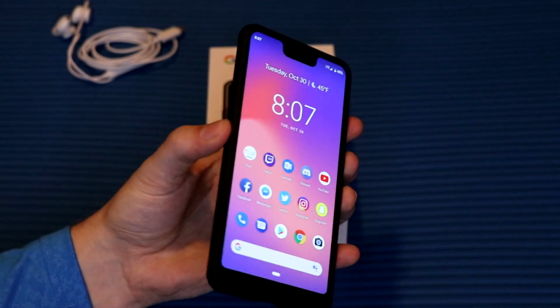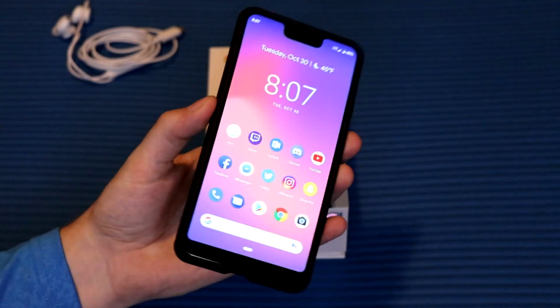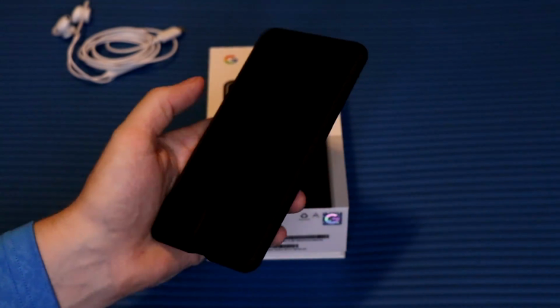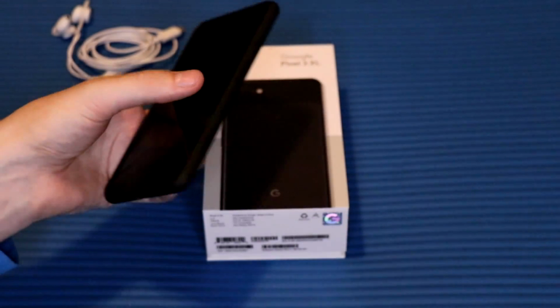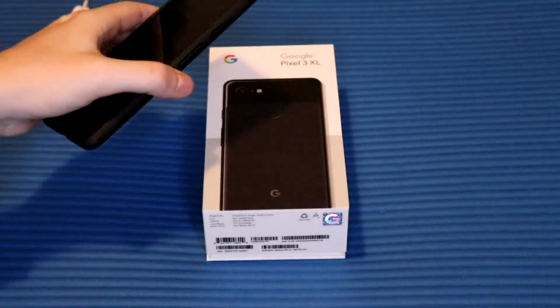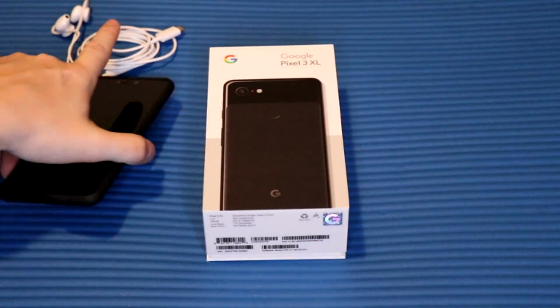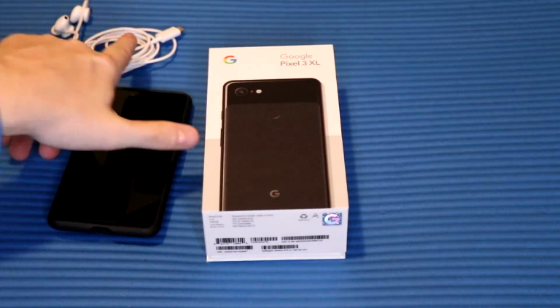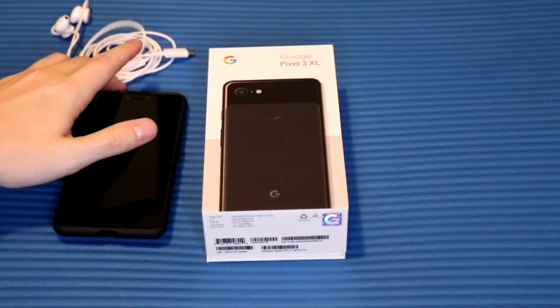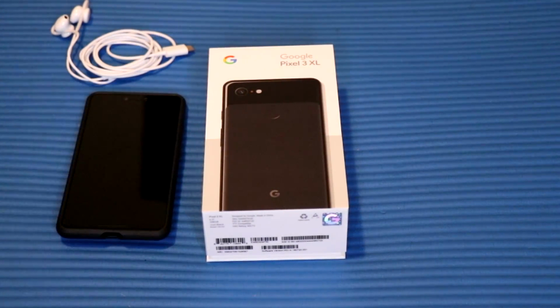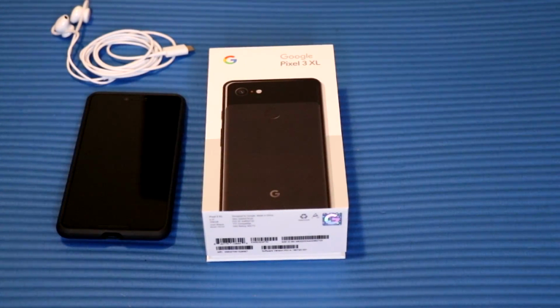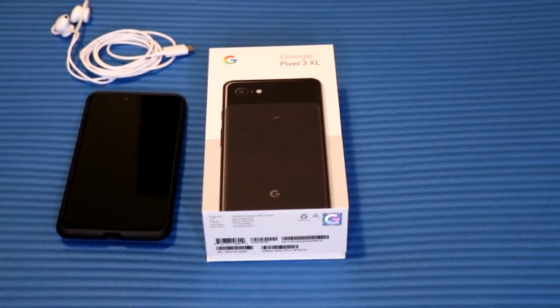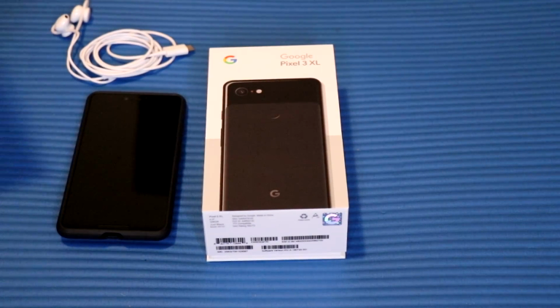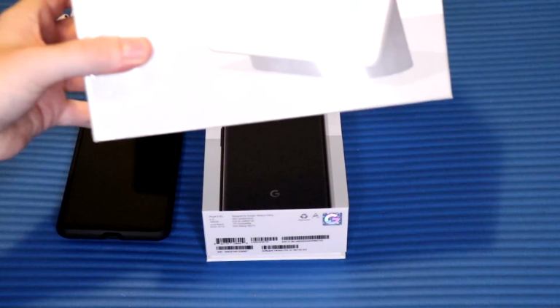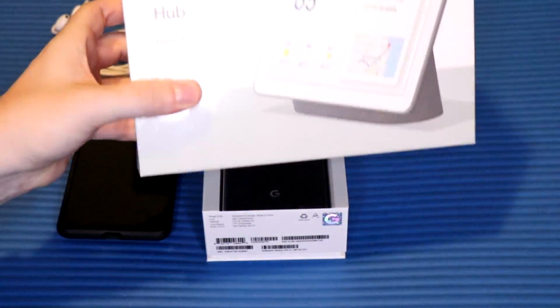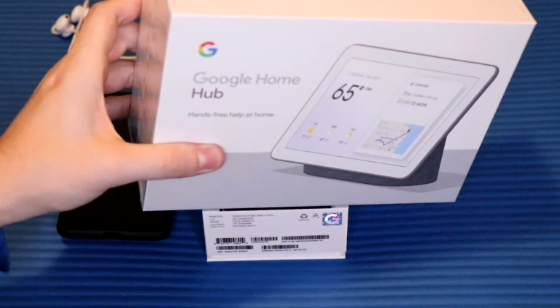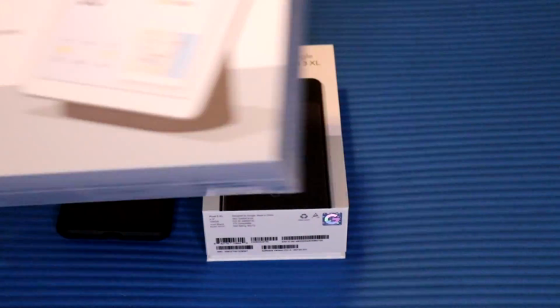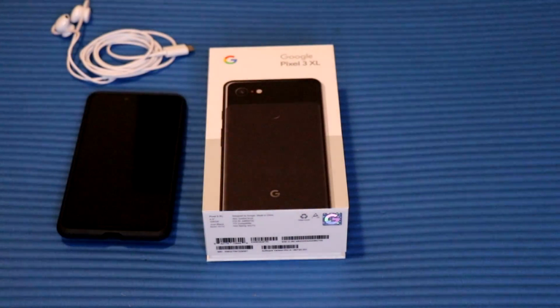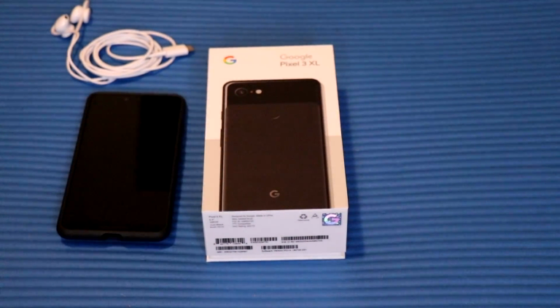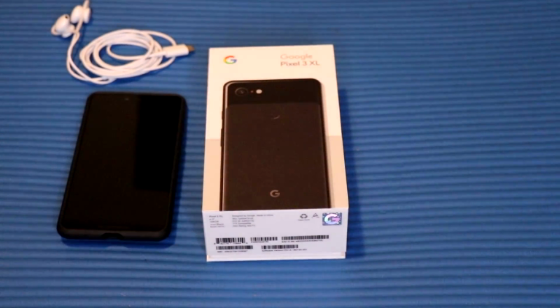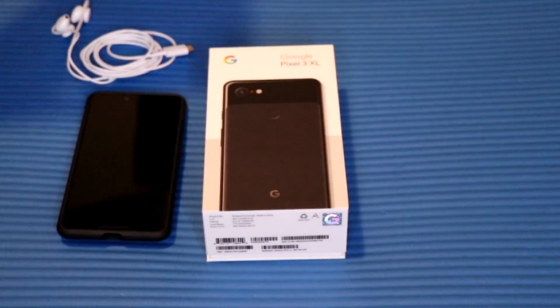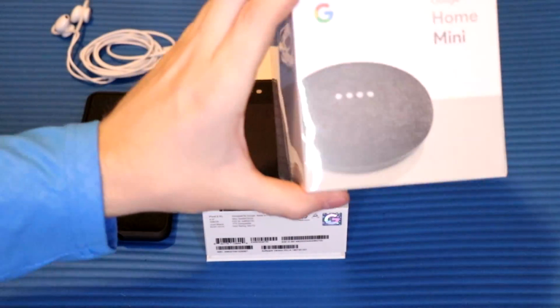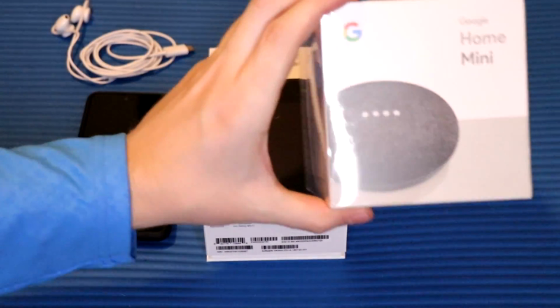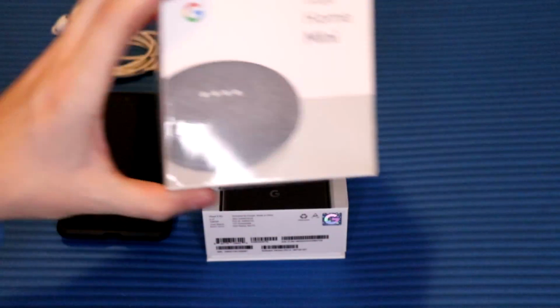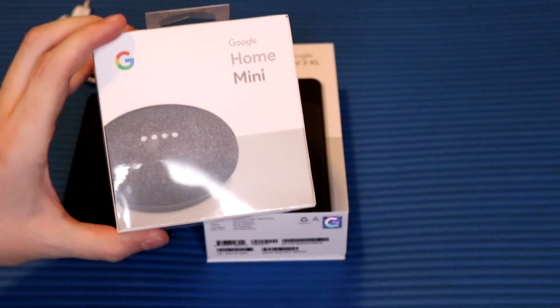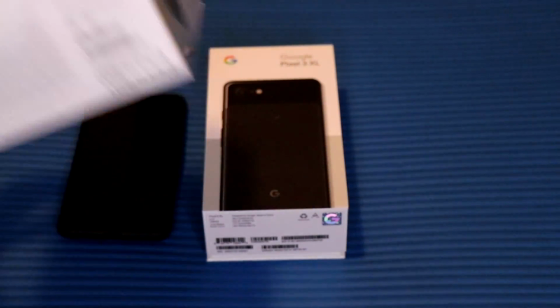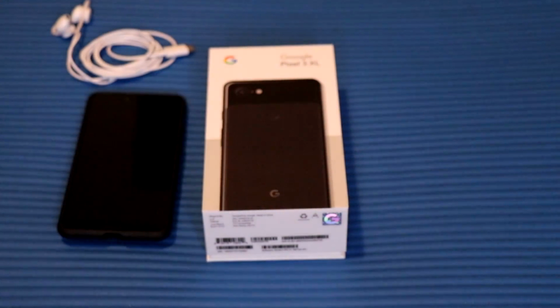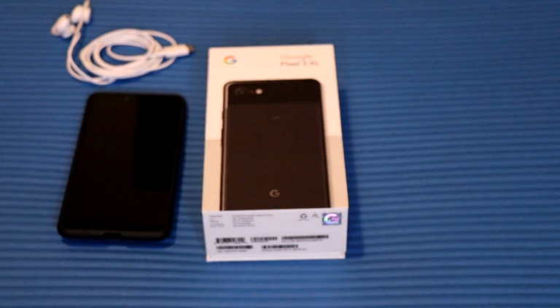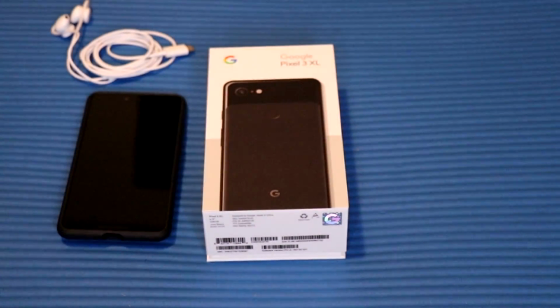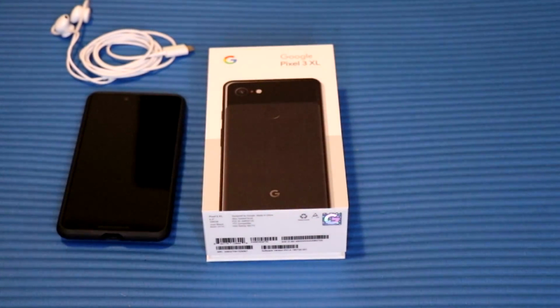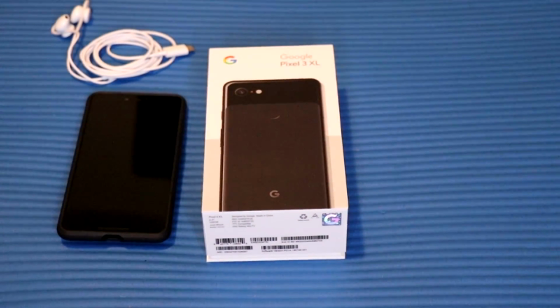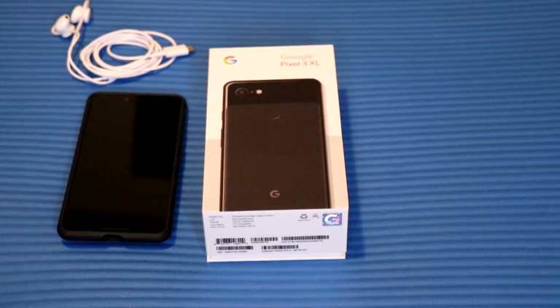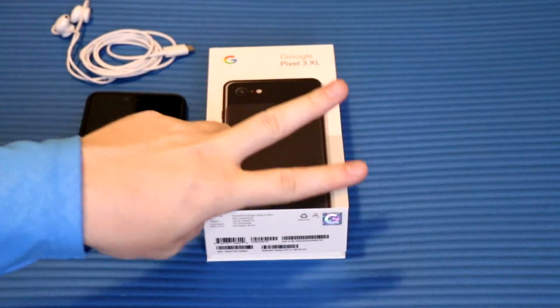I'm loving the Pixel 3 so far. The full review will be up in about a month, guys — hope you enjoy it. Stay tuned for the unboxing of the Google Home Hub and the two Google Home Mini speakers, which will be up on the channel in a few hours. We'll see you guys in the next one — peace.